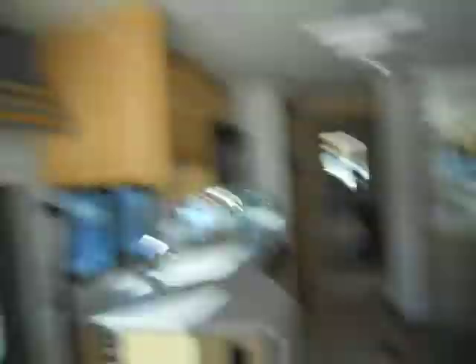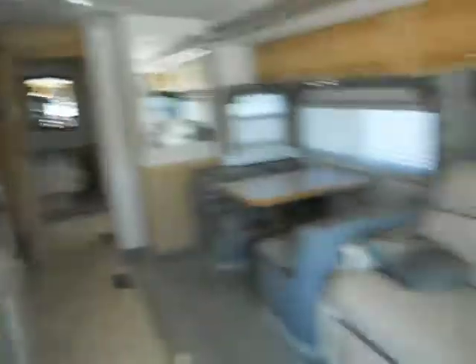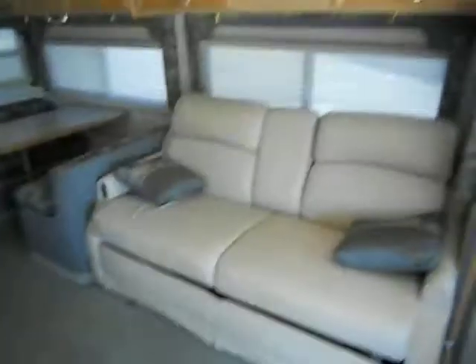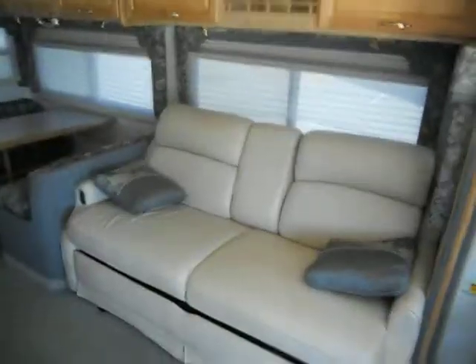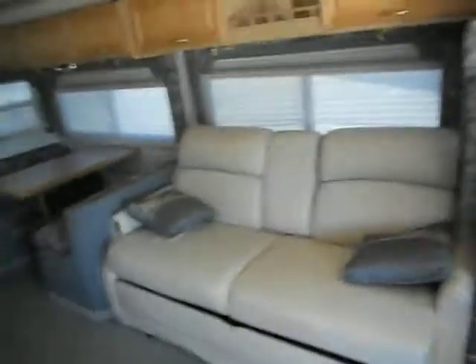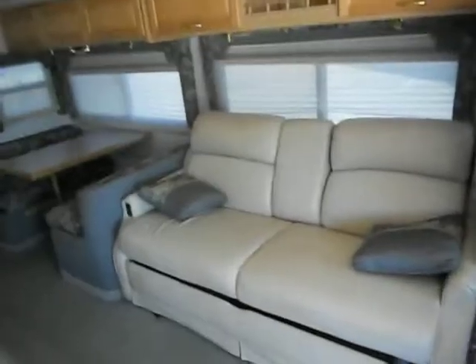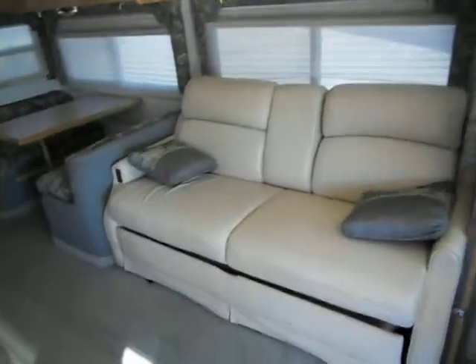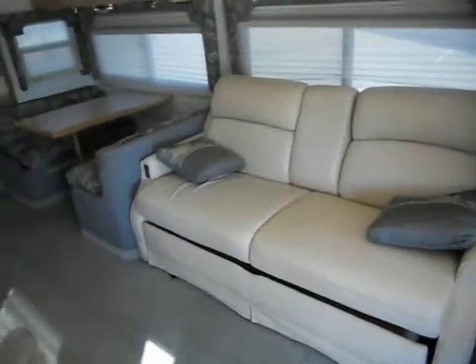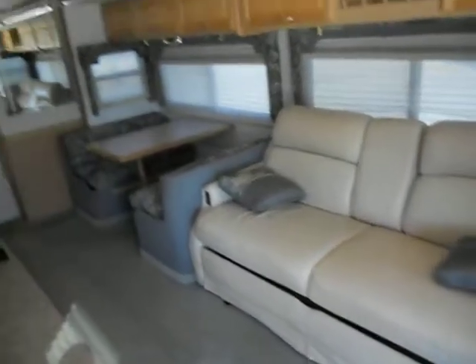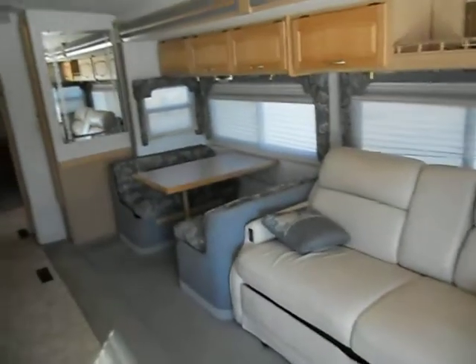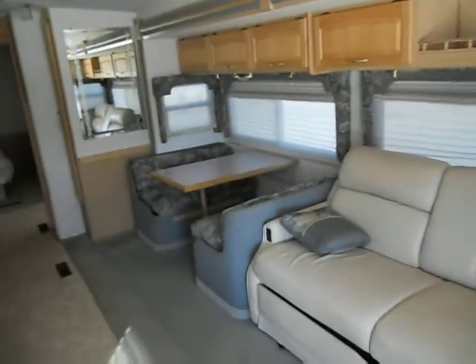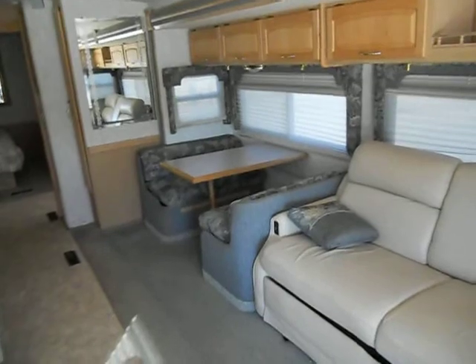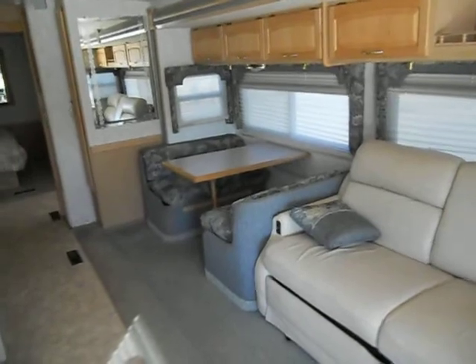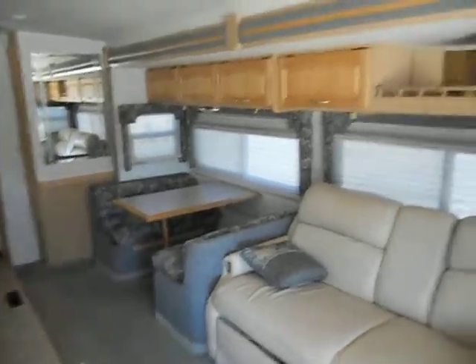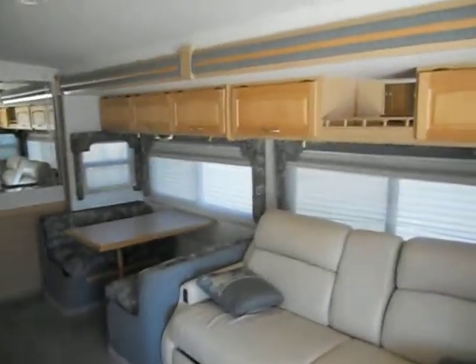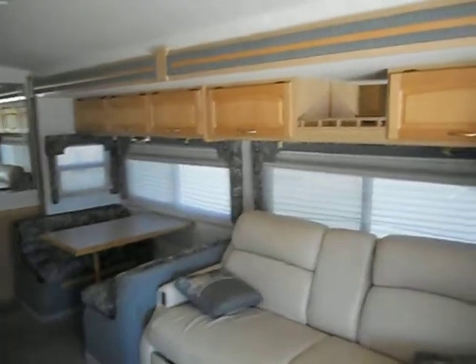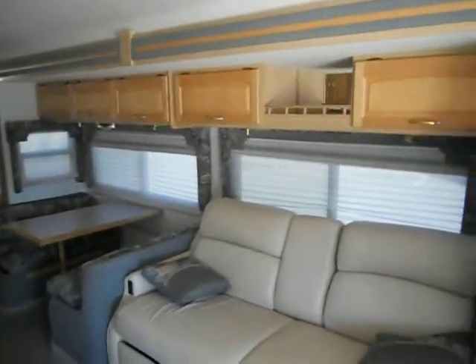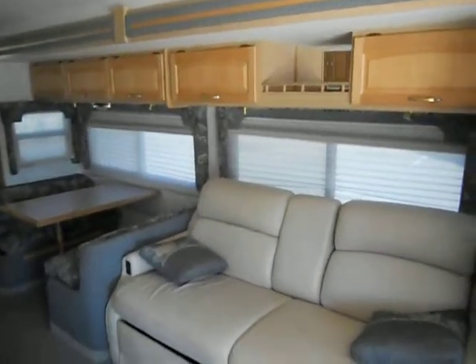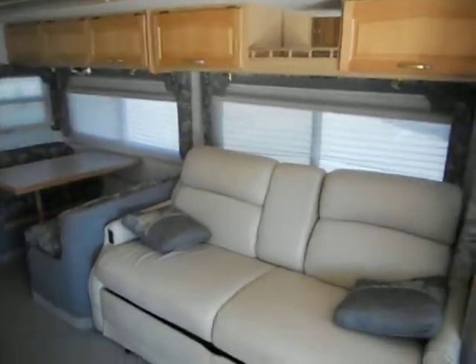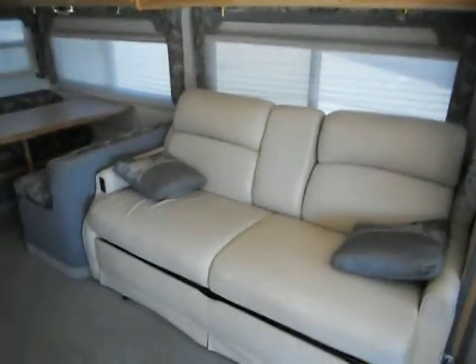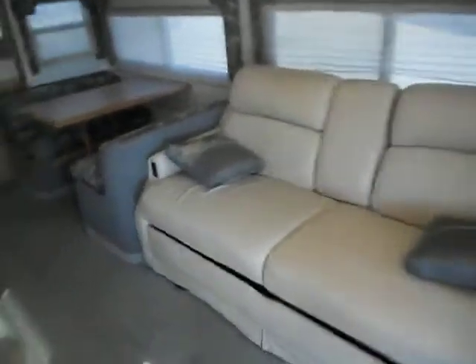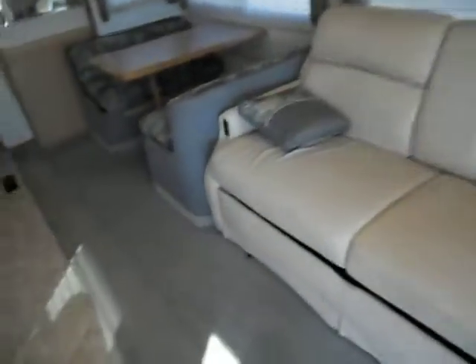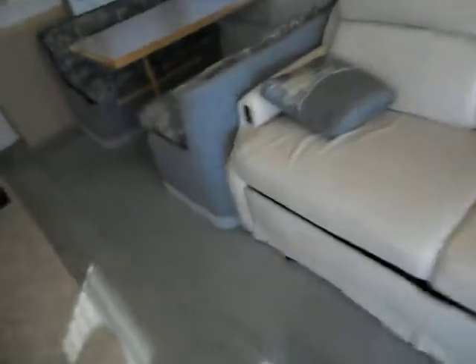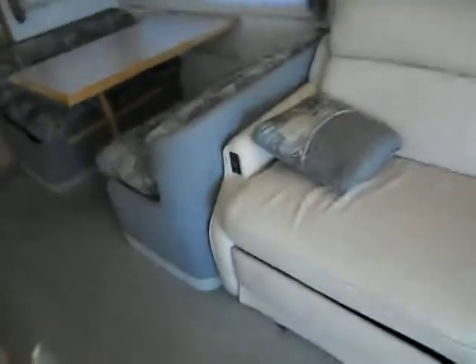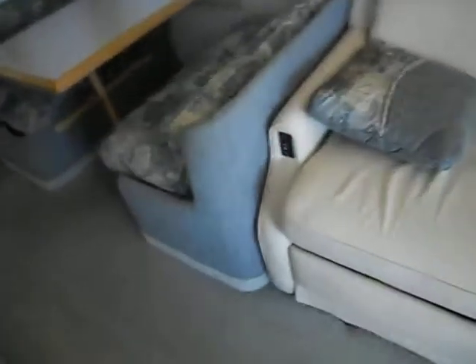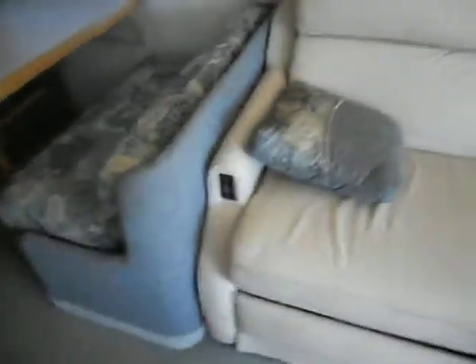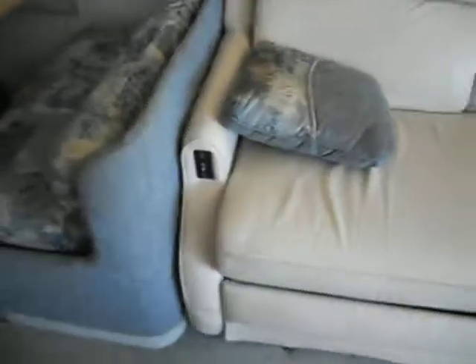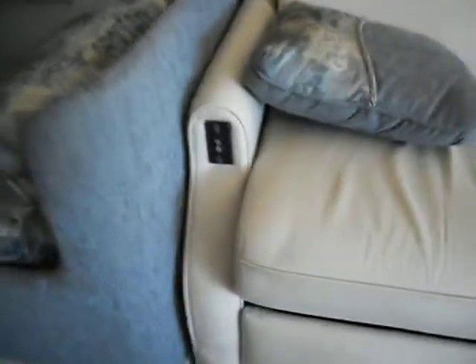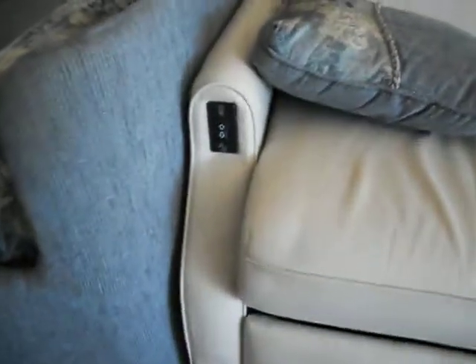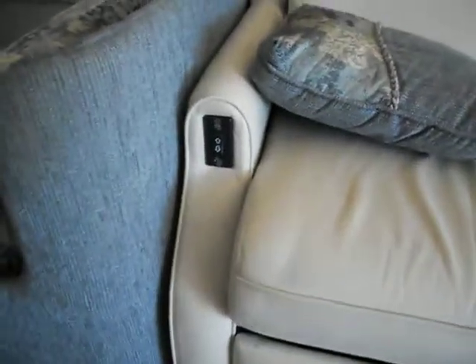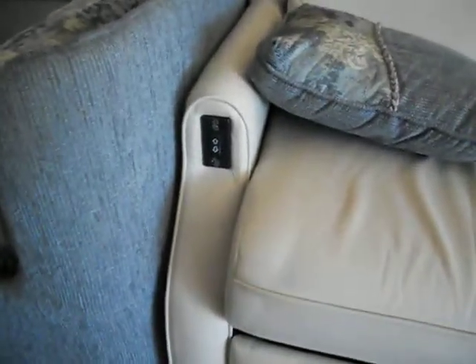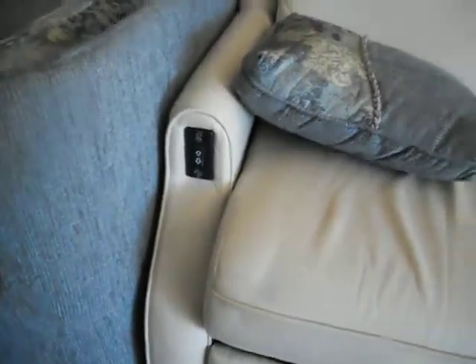Right behind your driver's chair, you have a nice leather couch, a dinette that makes a bed, upper cabinets, and day and night shades. Your couch is electric with electric recliners, and you can see your switches there.